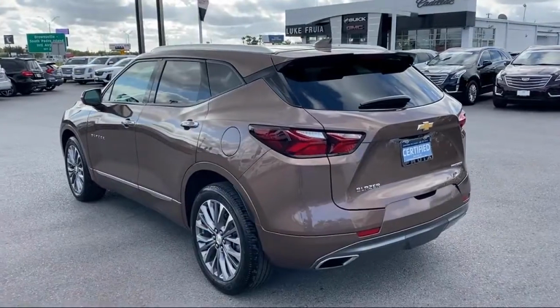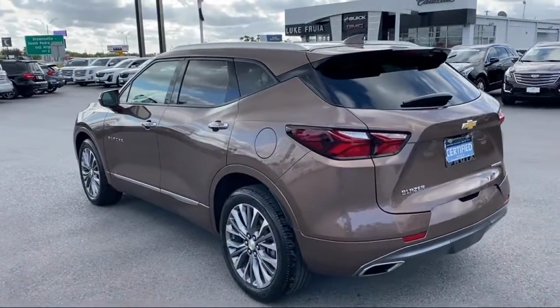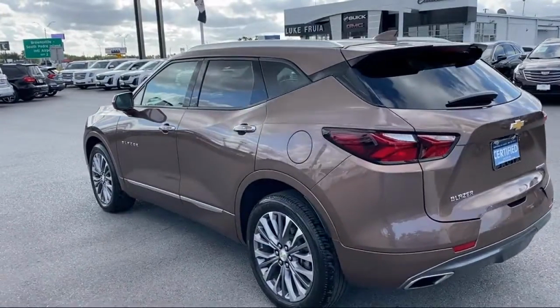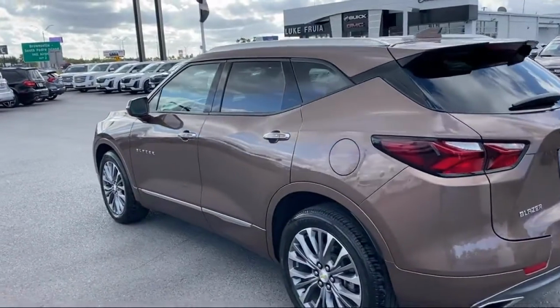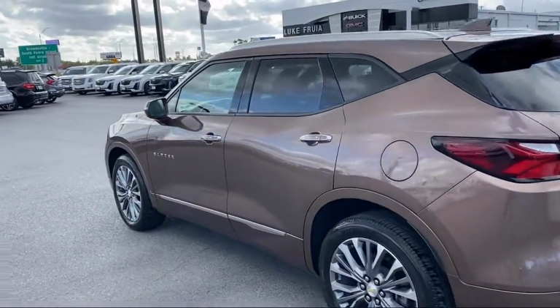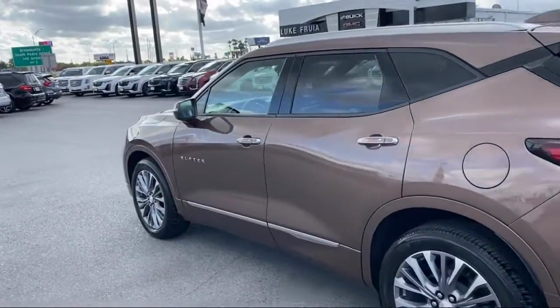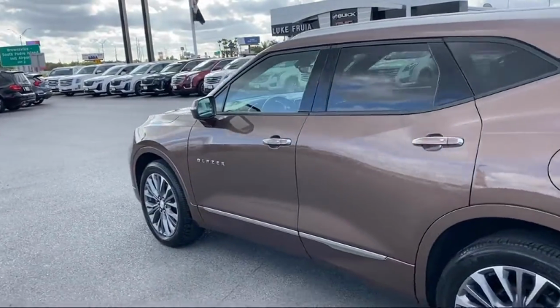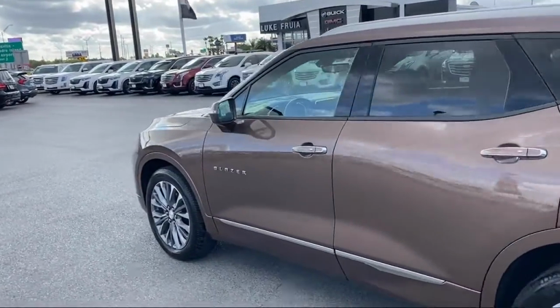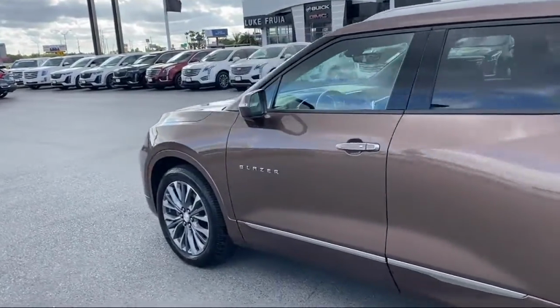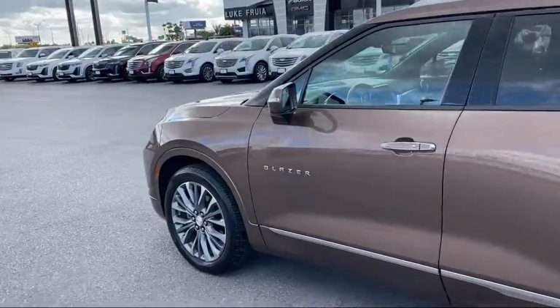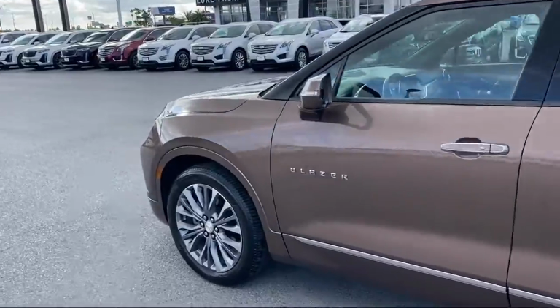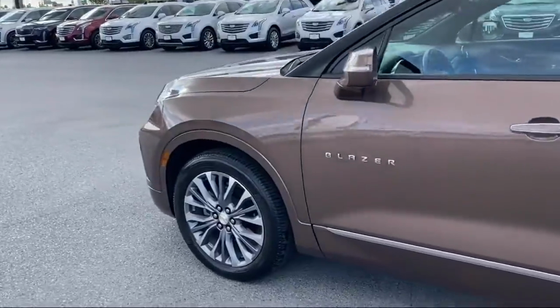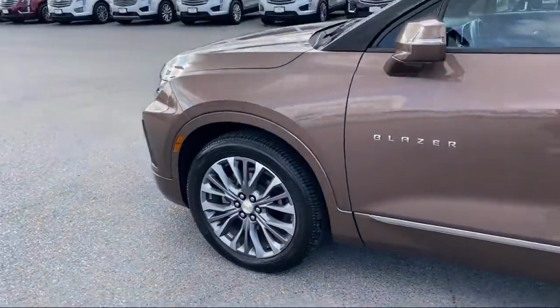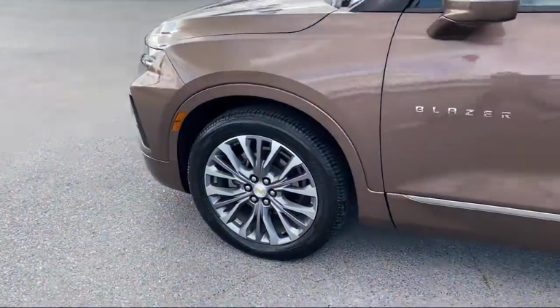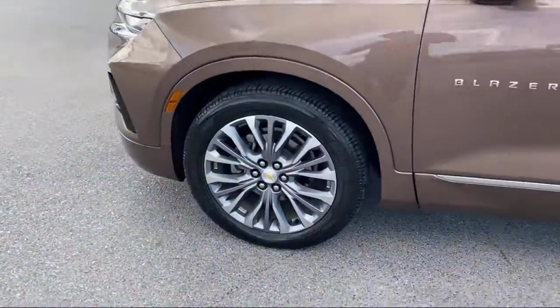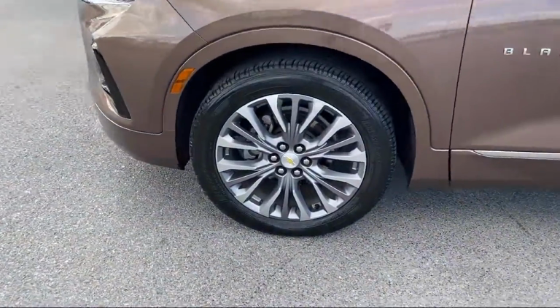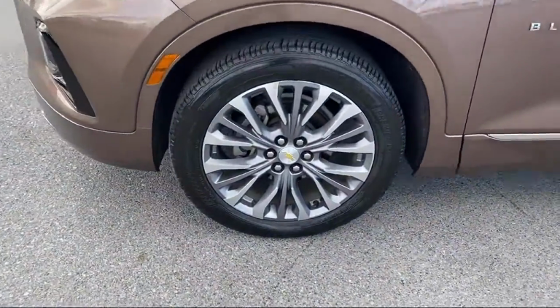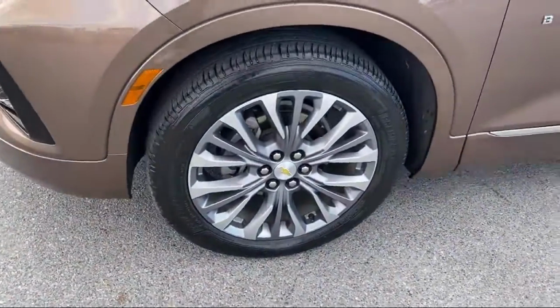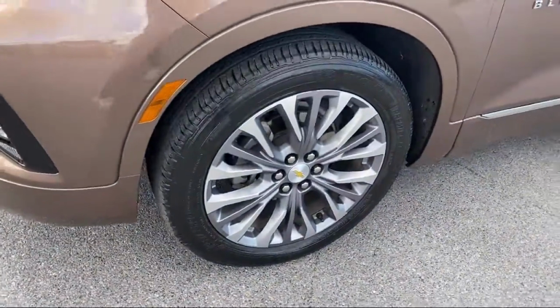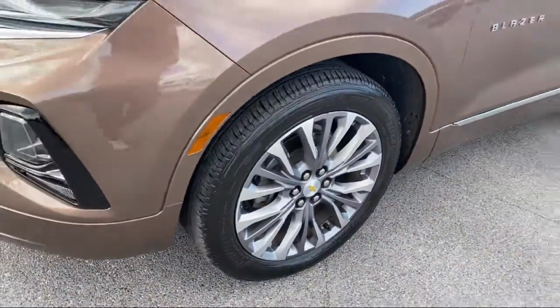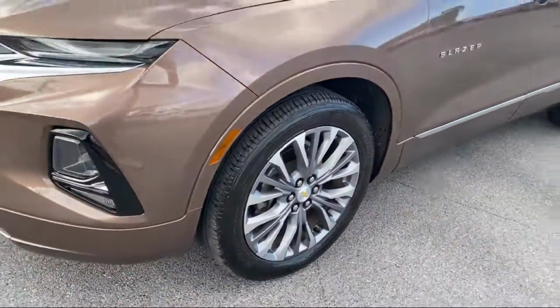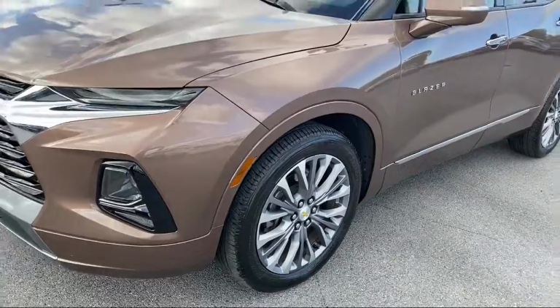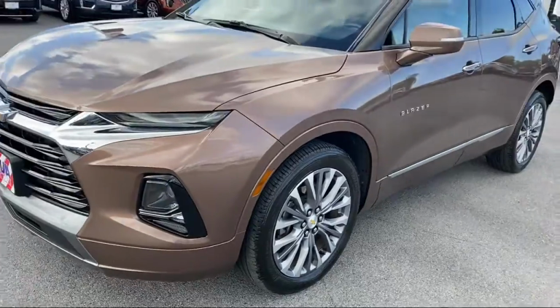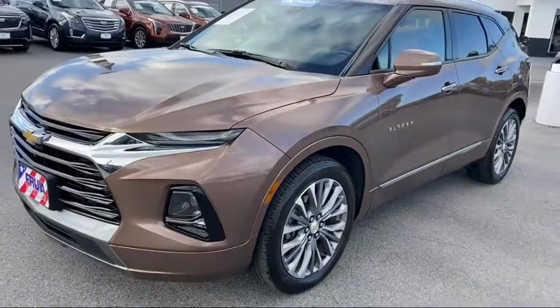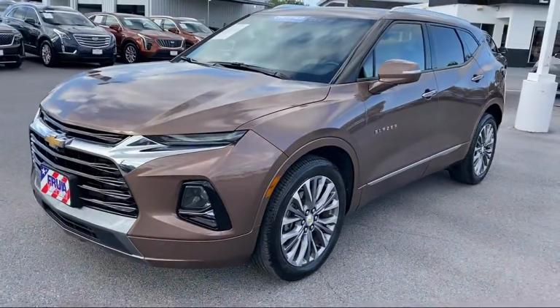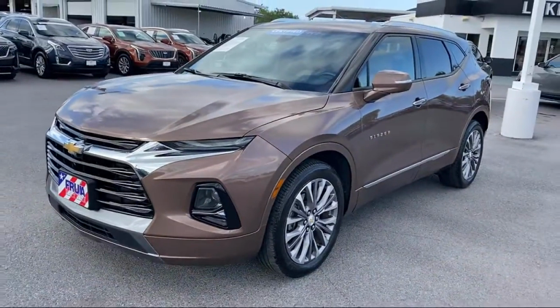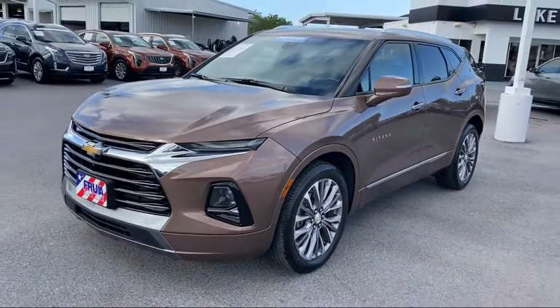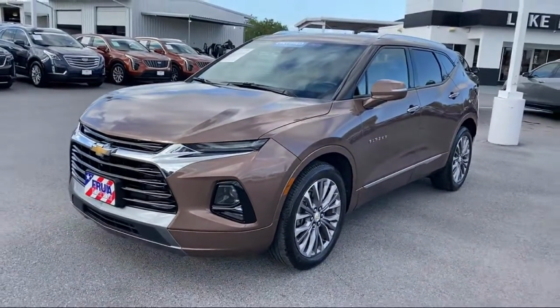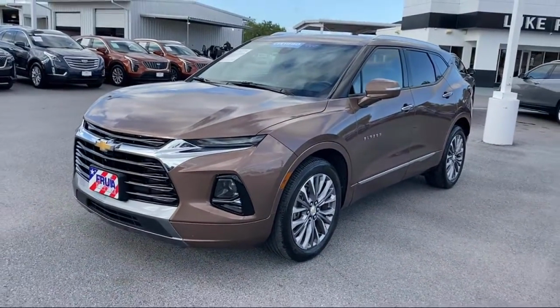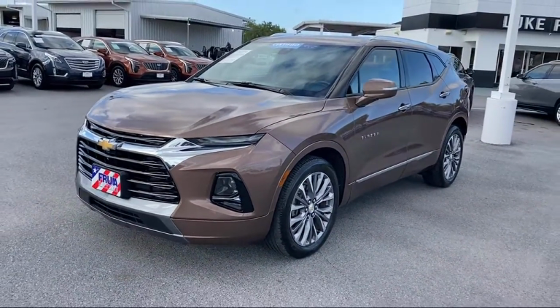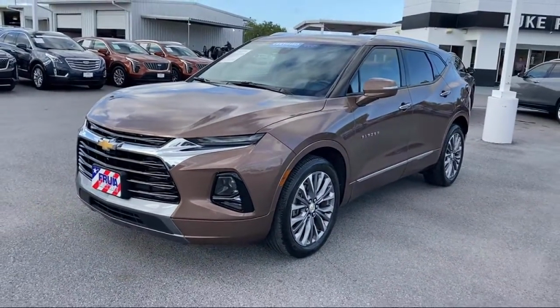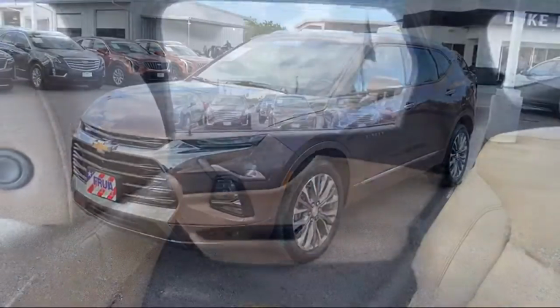It also features Forward Collision Alert, Apple CarPlay and Android Auto, Heated Rear Seats, Roof Rack, Sirius XM Satellite Radio, and Forward Automatic Braking — and has less than 15,000 miles on the odometer.